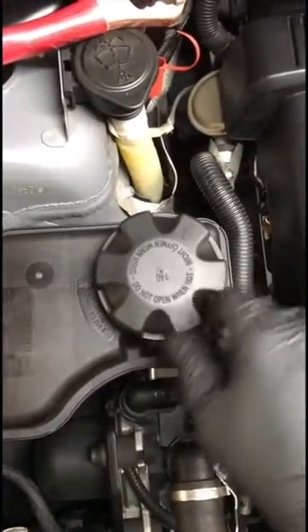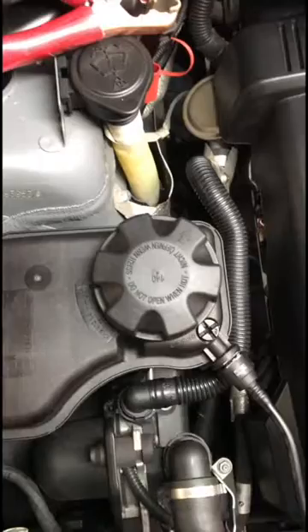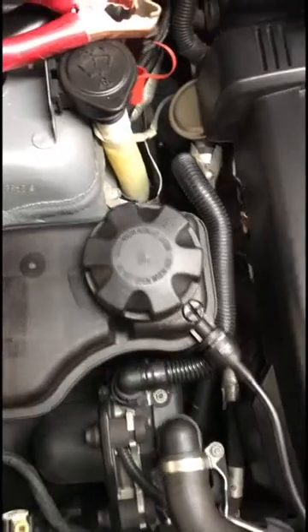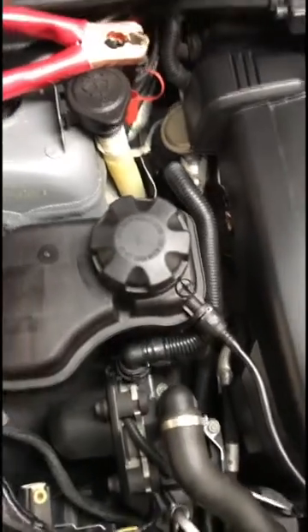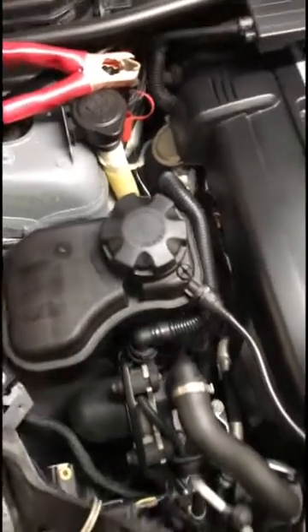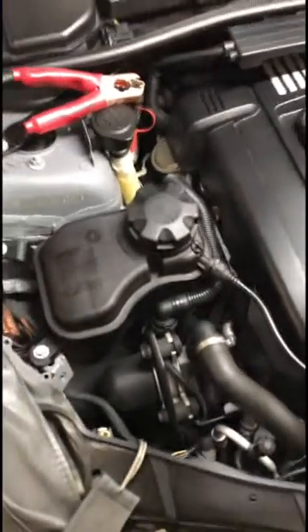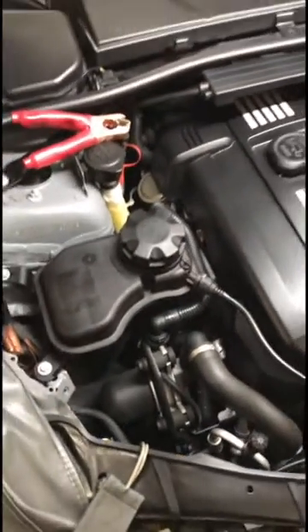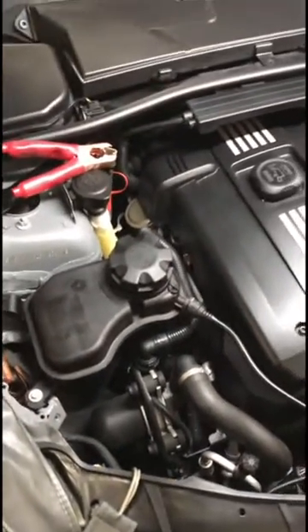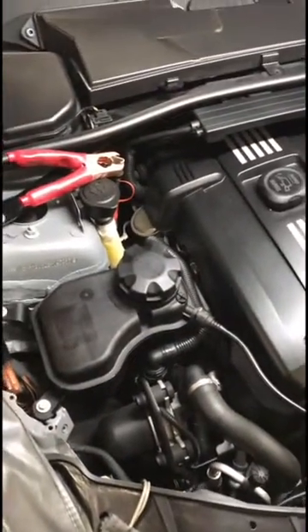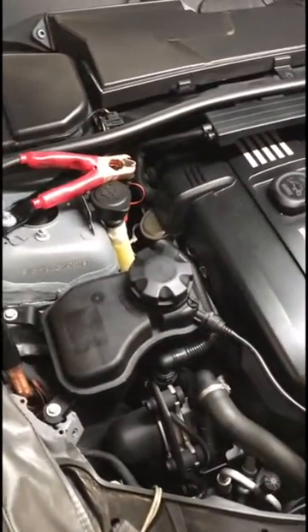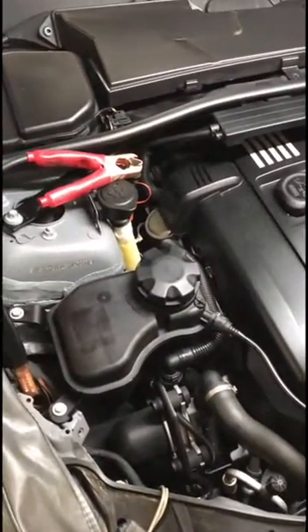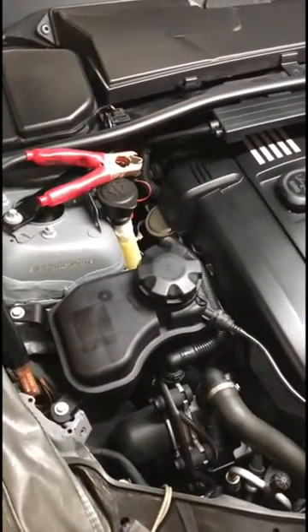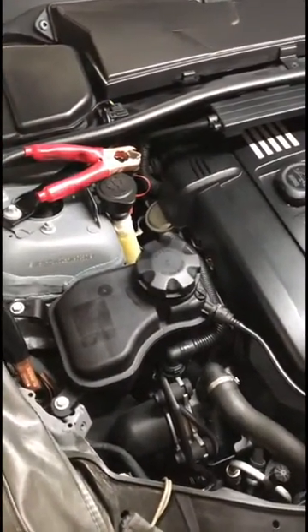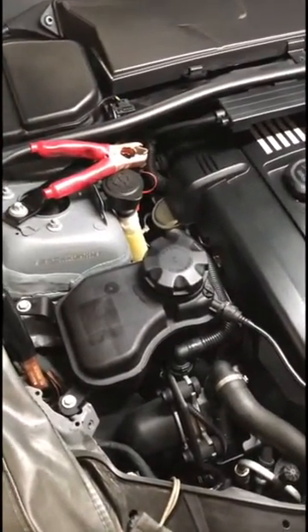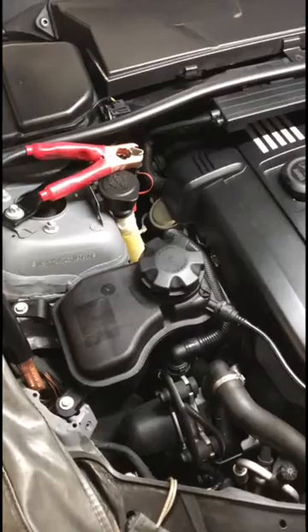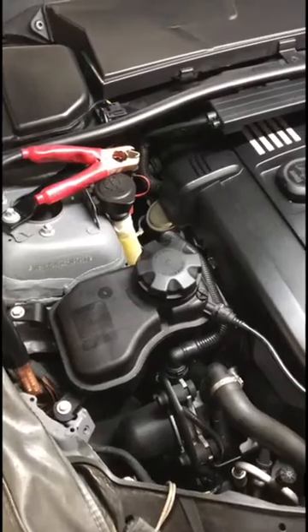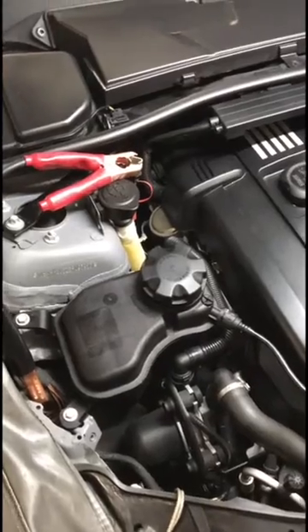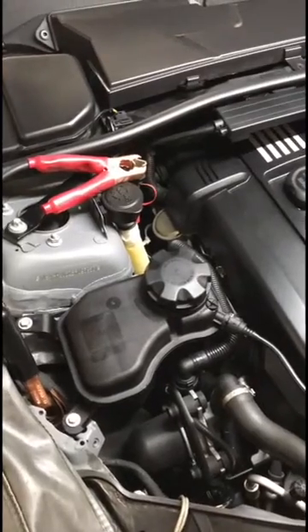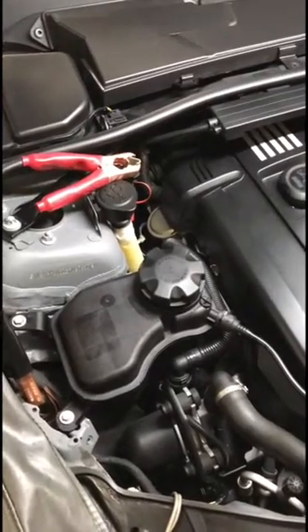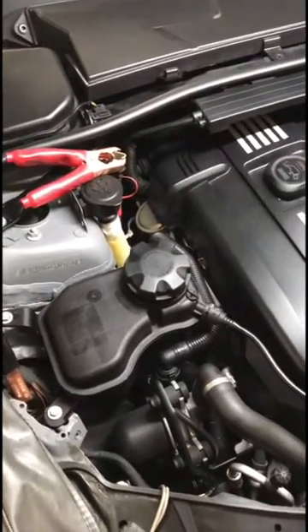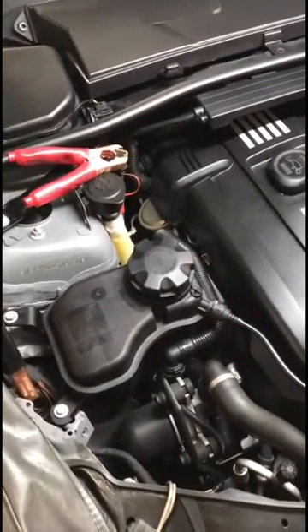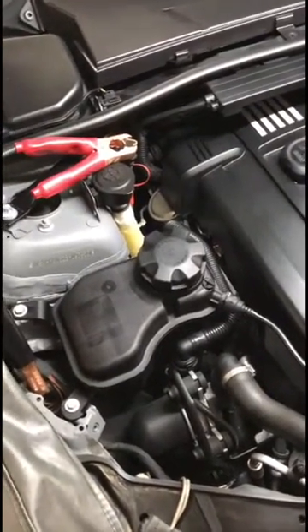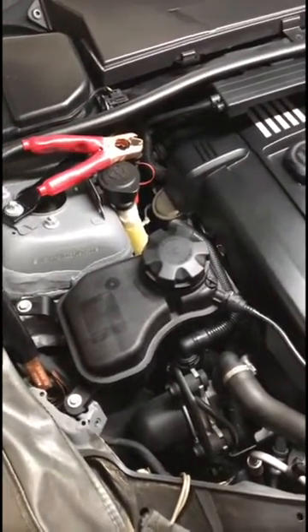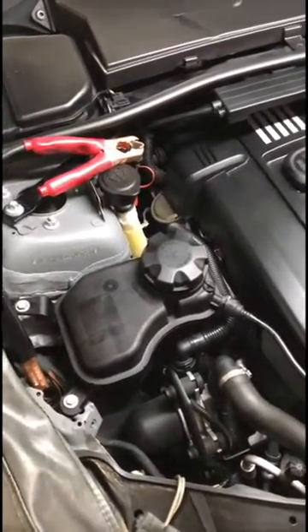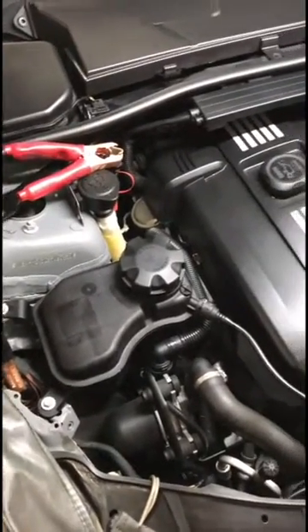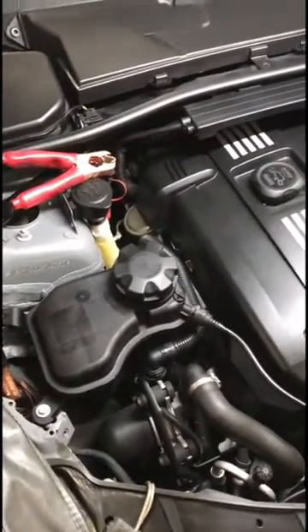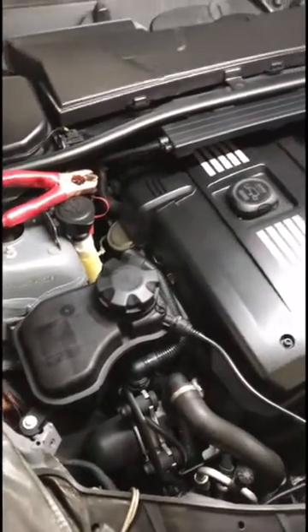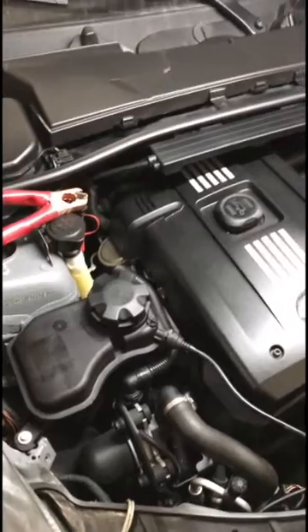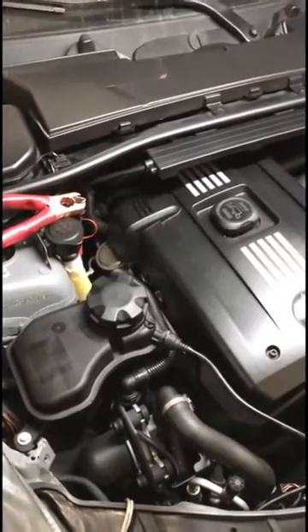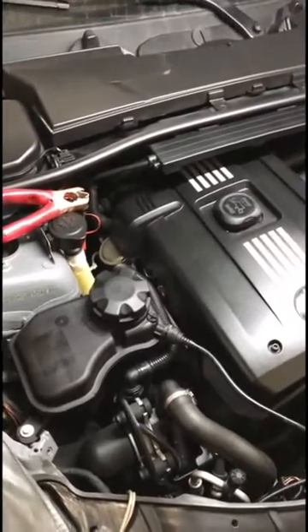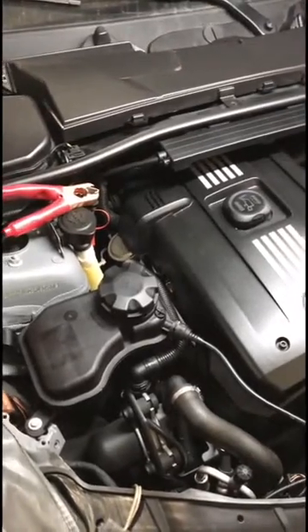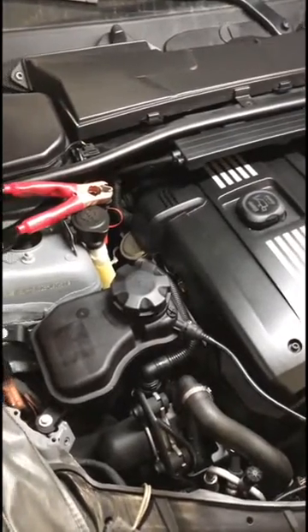It usually lasts about 10 minutes, and if you feel like you need to, you can bleed it again — usually you don't need to. If you did a major repair like a heater core and also a radiator, it's not a bad idea to bleed it twice; it's not going to hurt it.